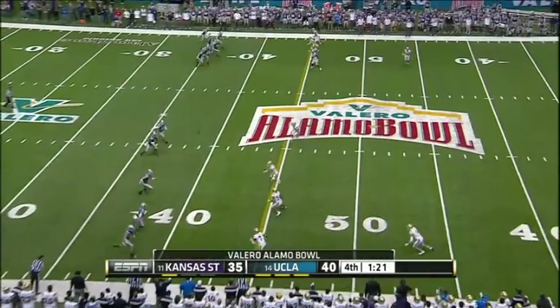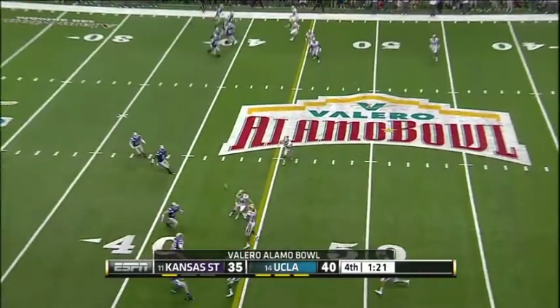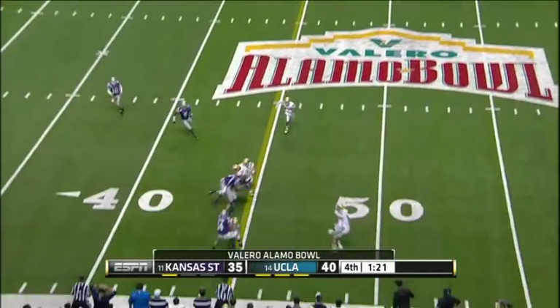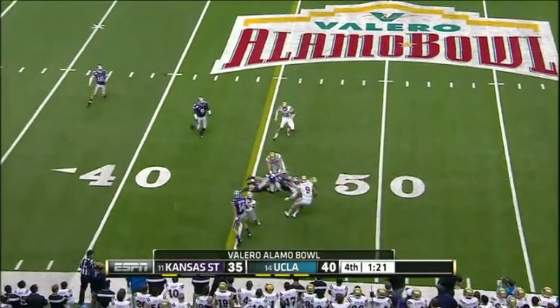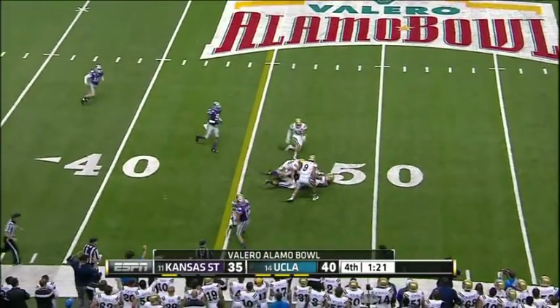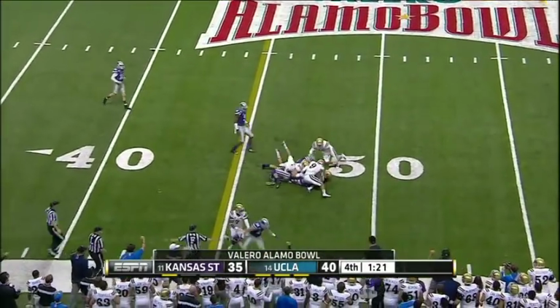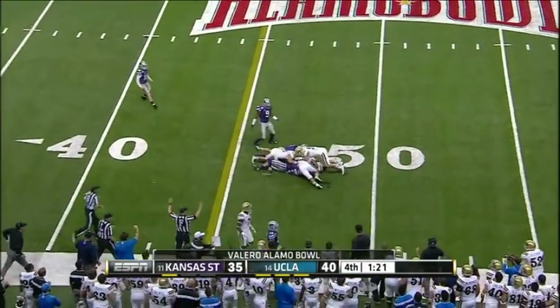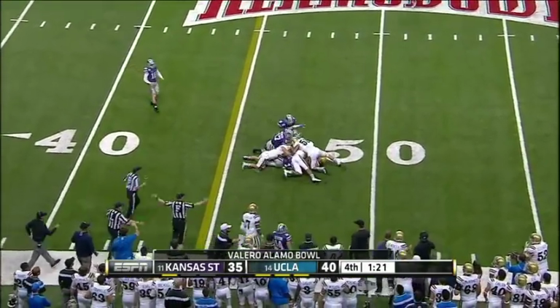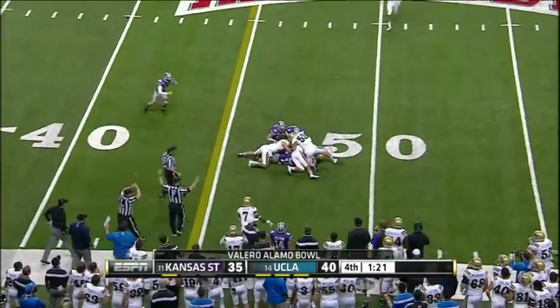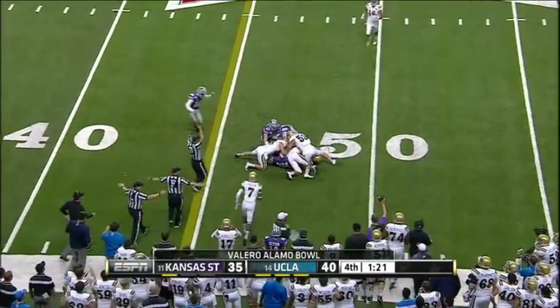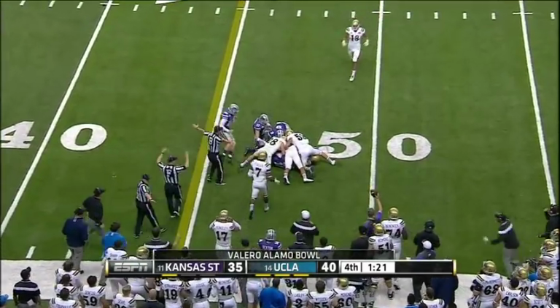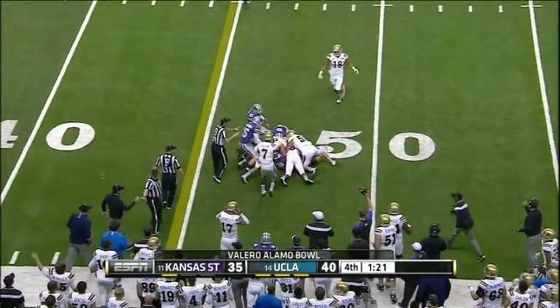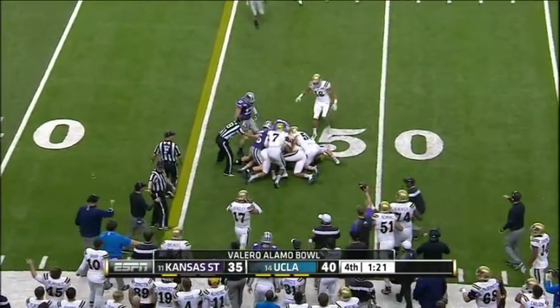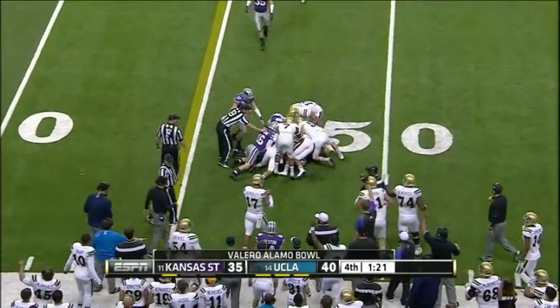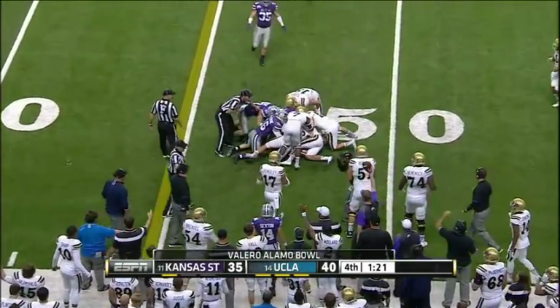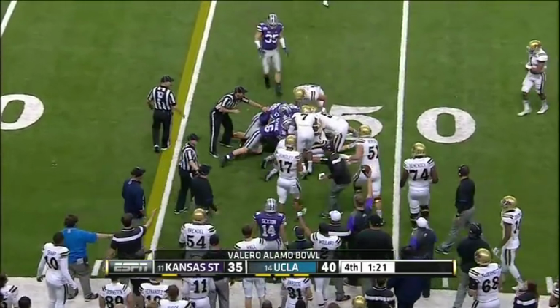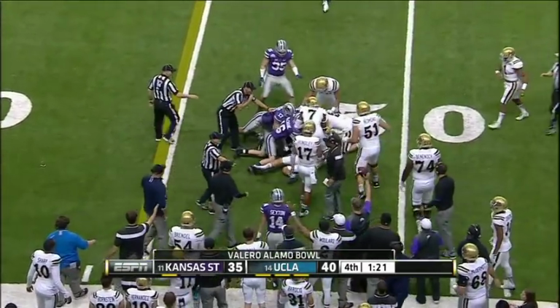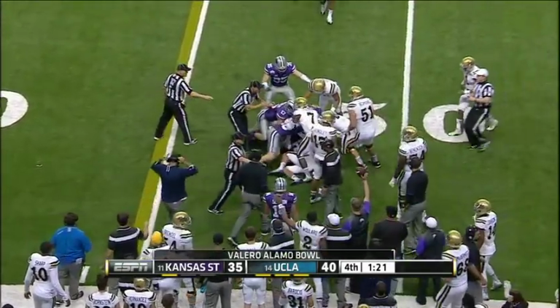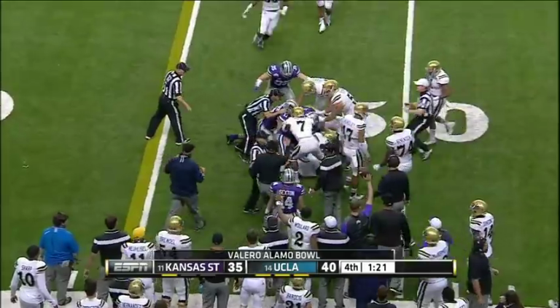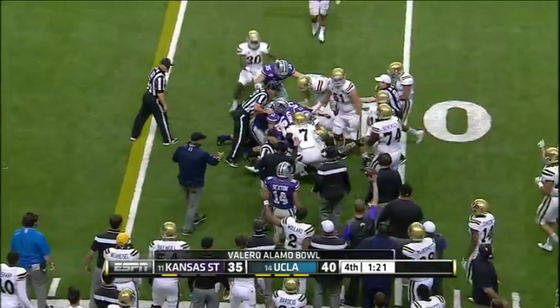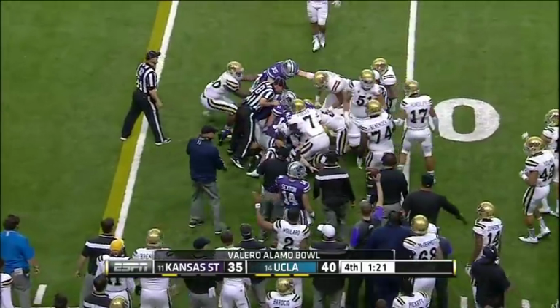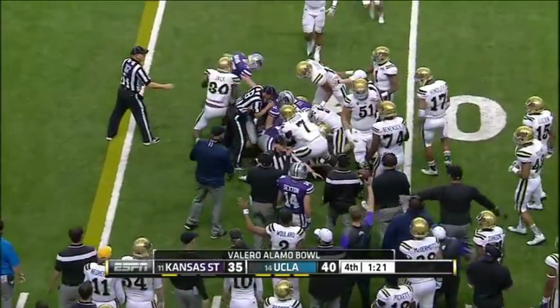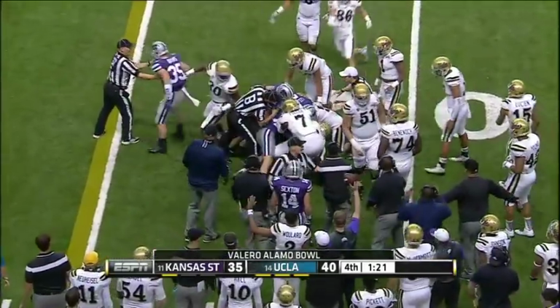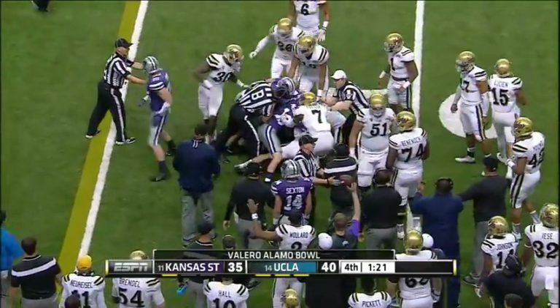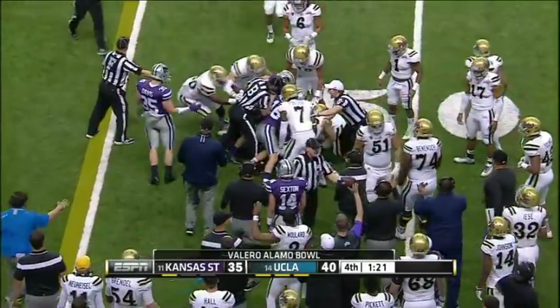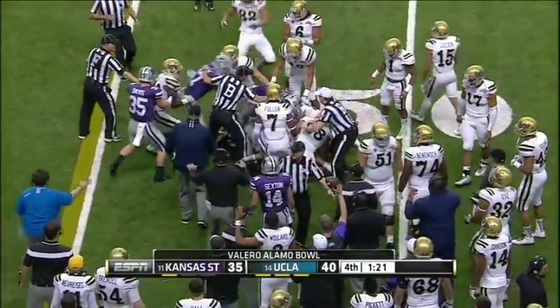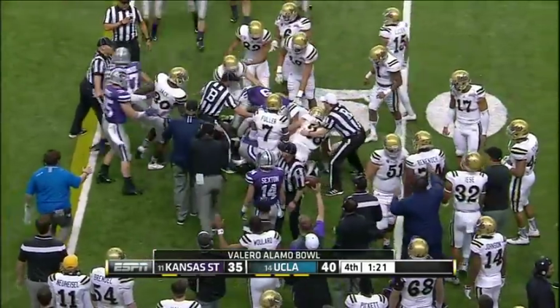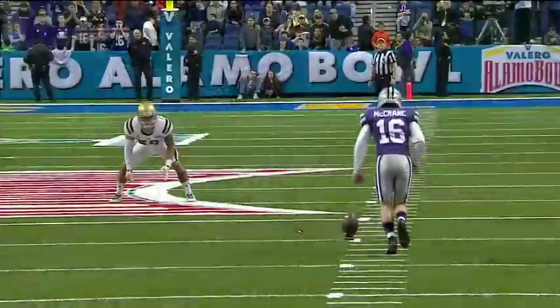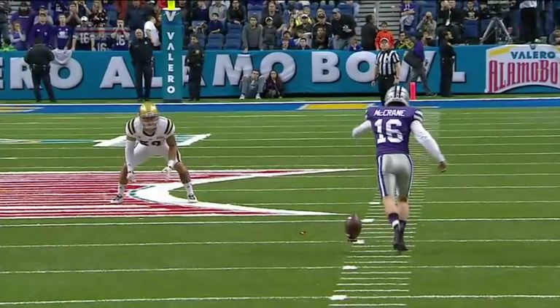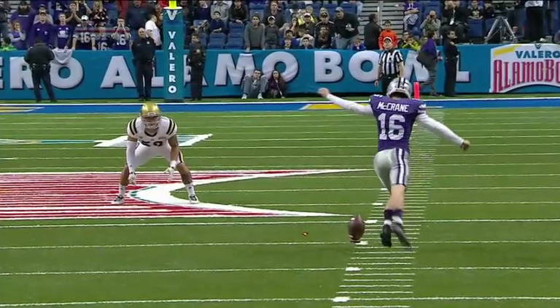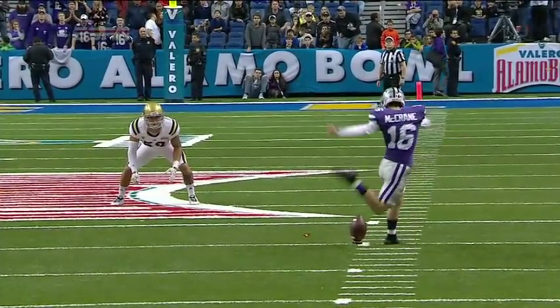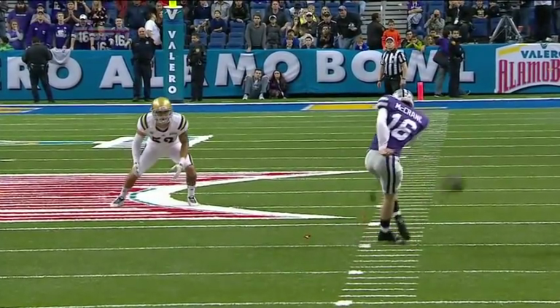He goes the opposite side and it is fought for — it looked like UCLA first recovered but they are piling on as the officials try to separate it. Paul Perkins fielded that ball. It is an outrageous way to pull off an onside kick.